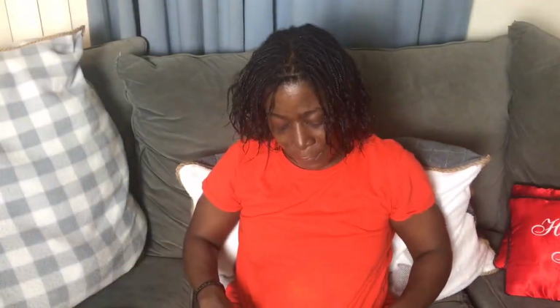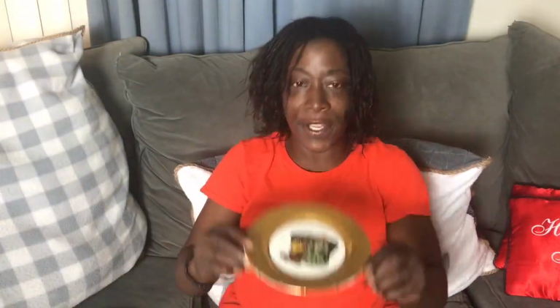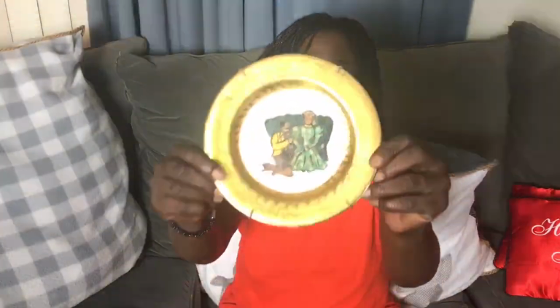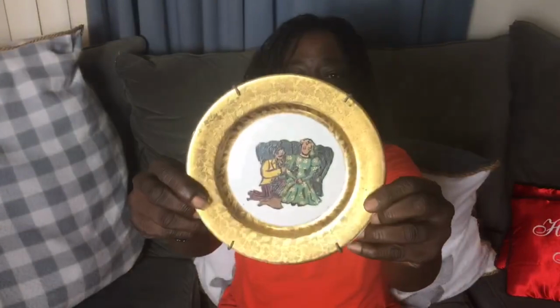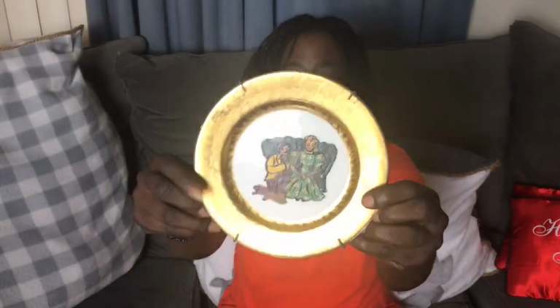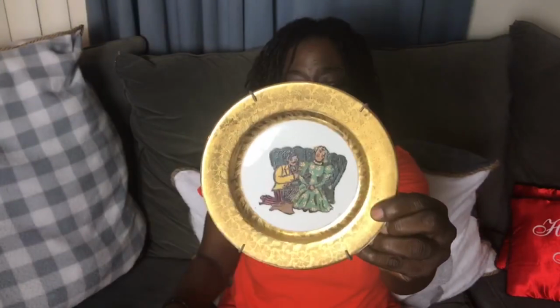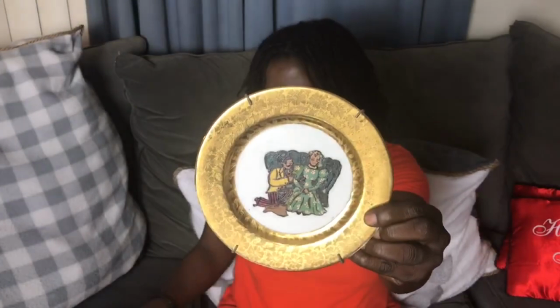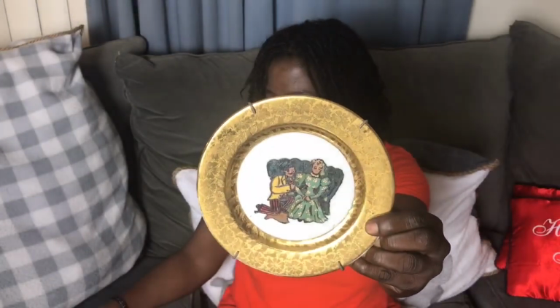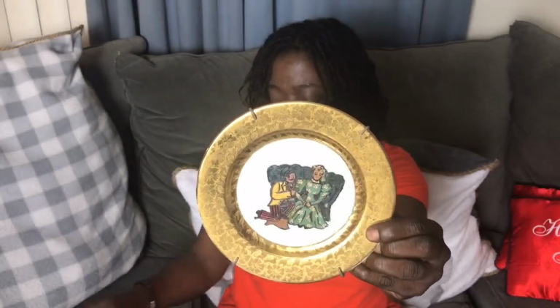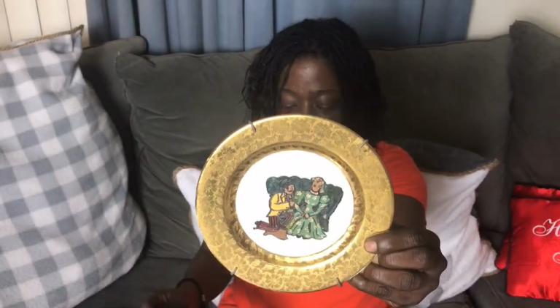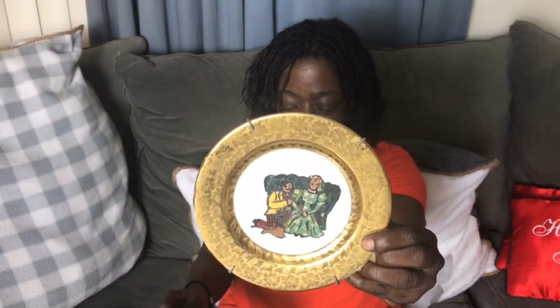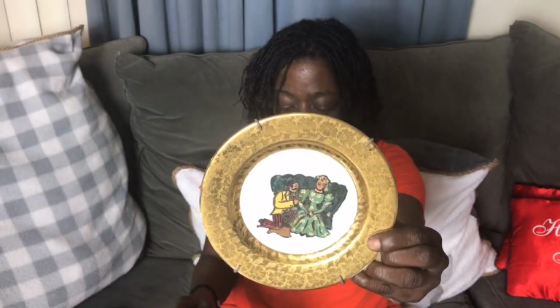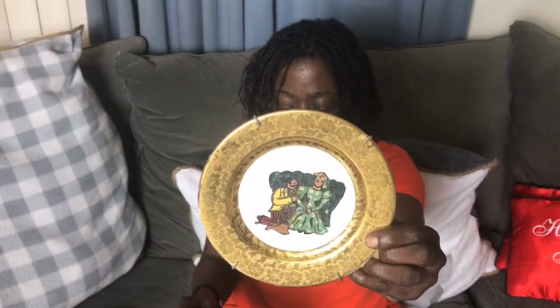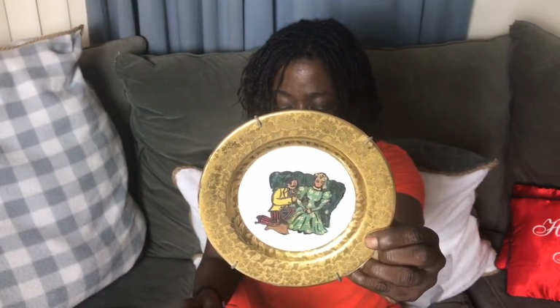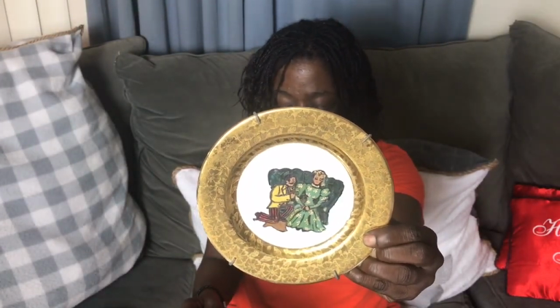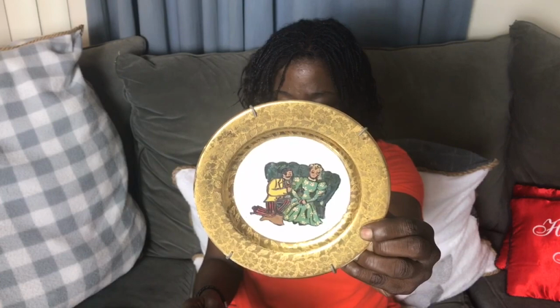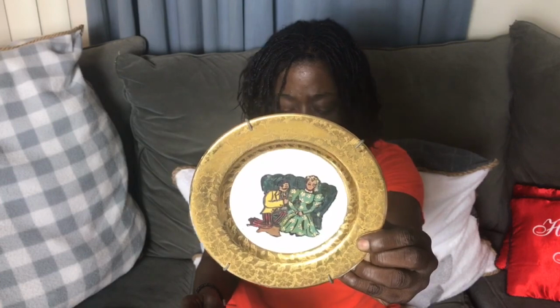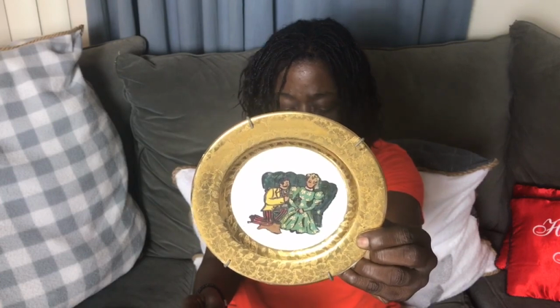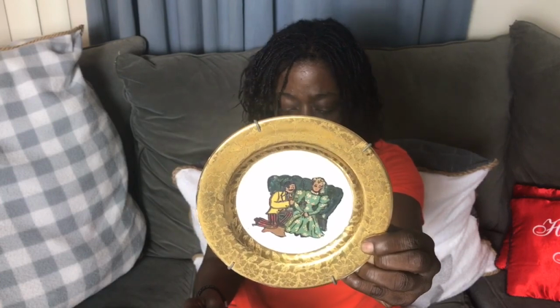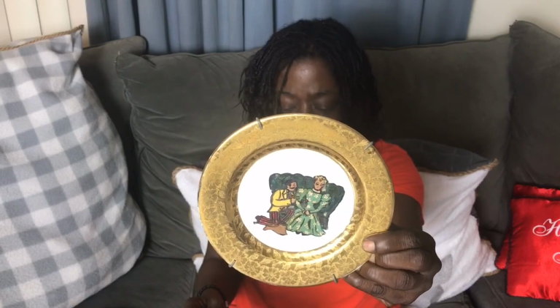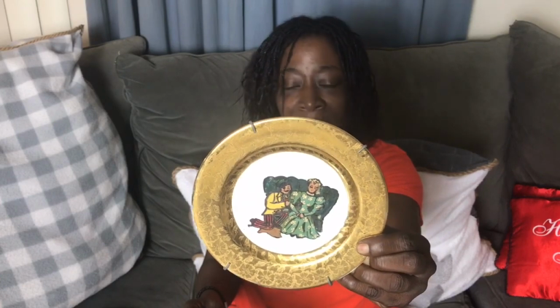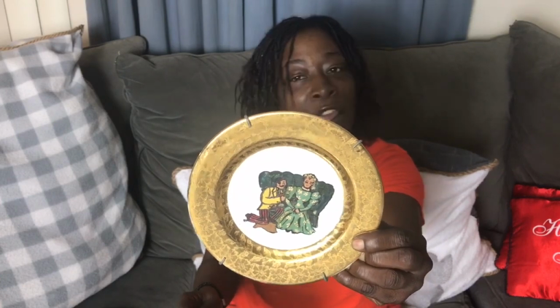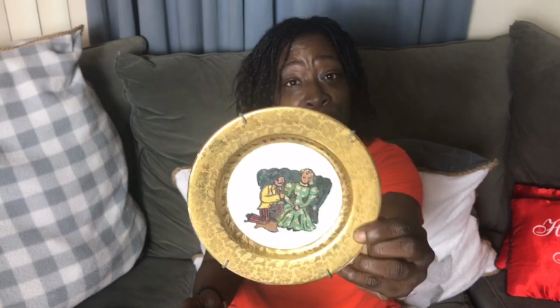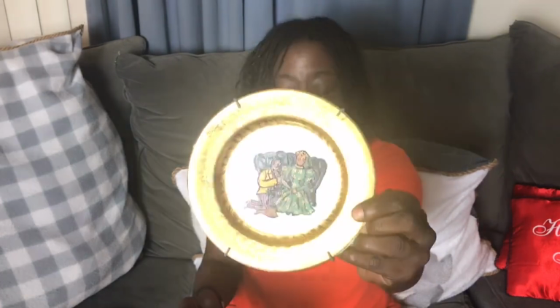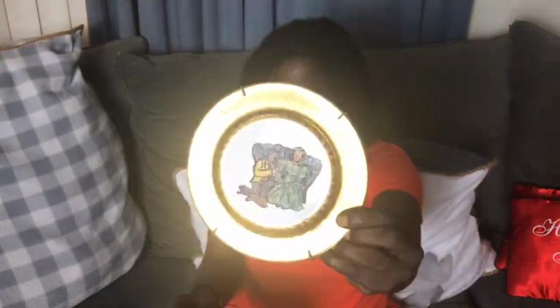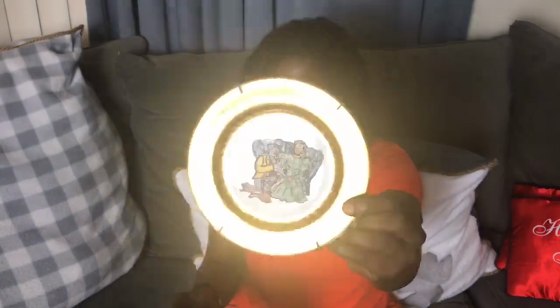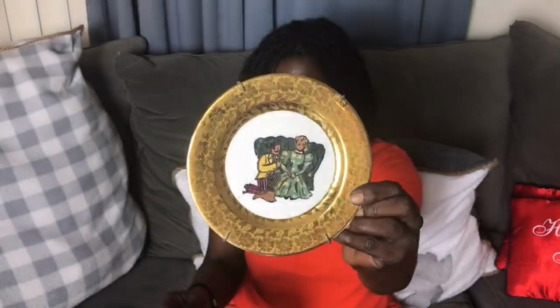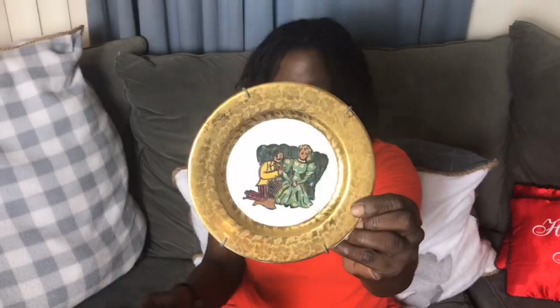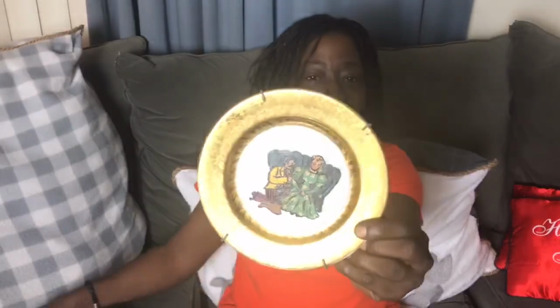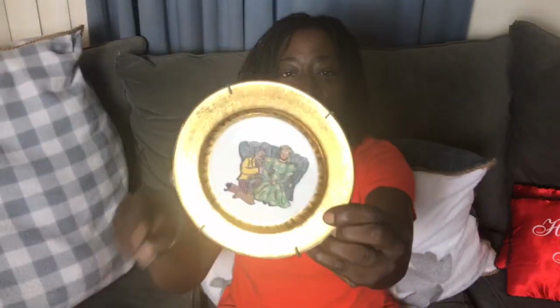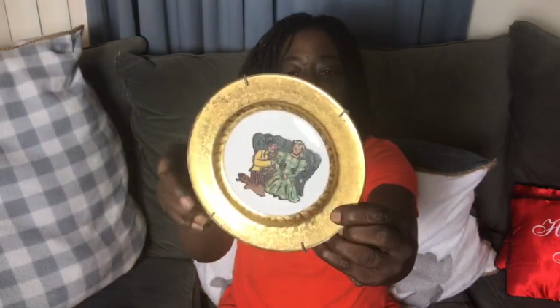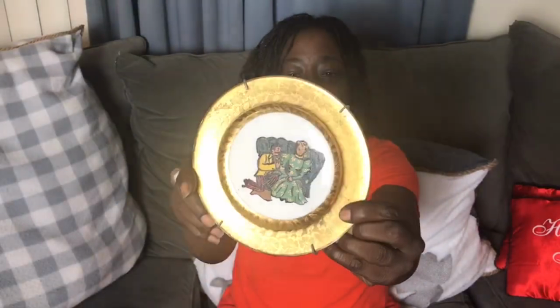Here's another one. This is an open collab and the host is Lucky Sweetheart Vintage and her co-host is Thrifting Adventures. Go to those ladies' channels and subscribe to them.